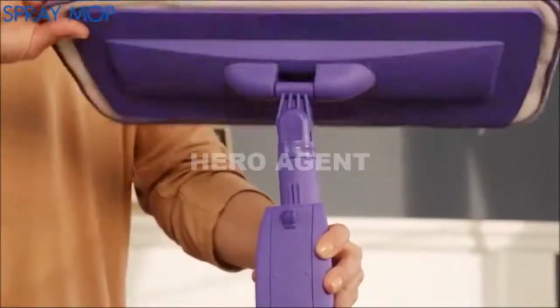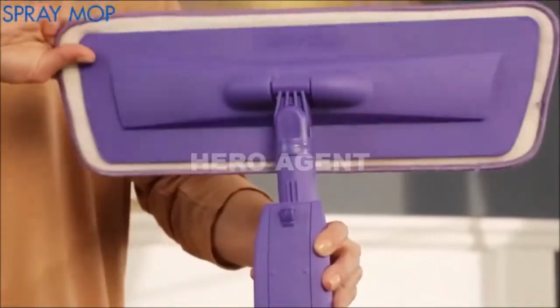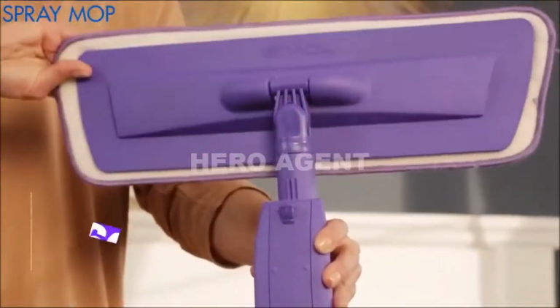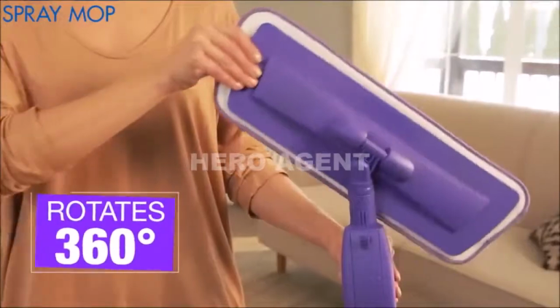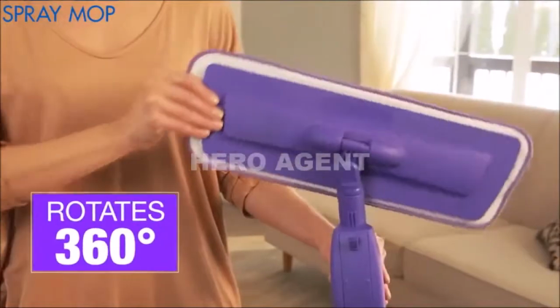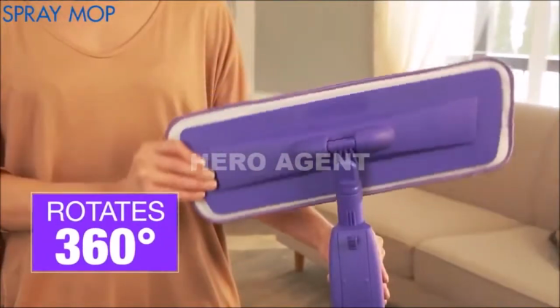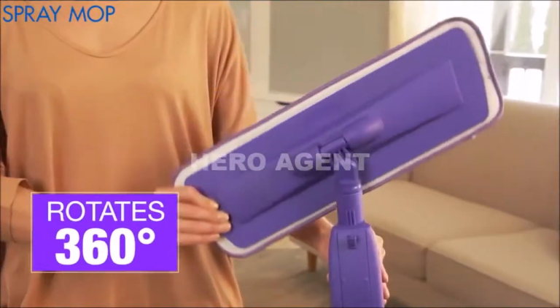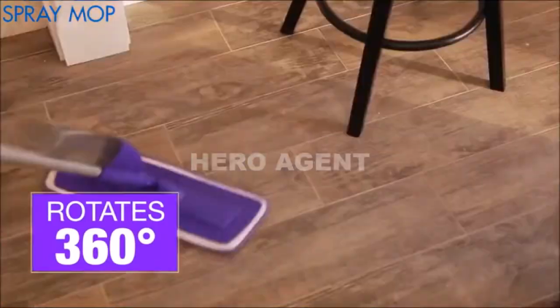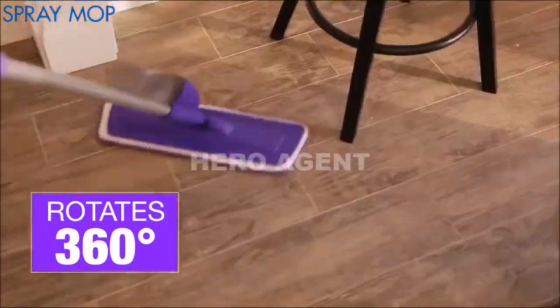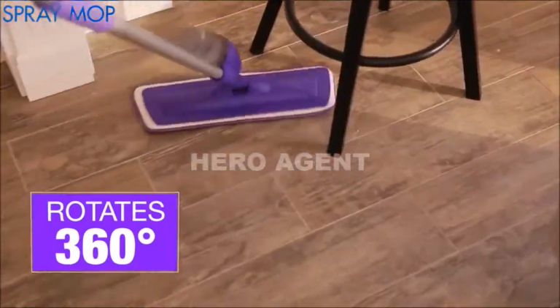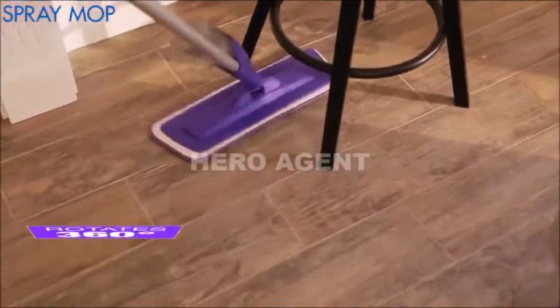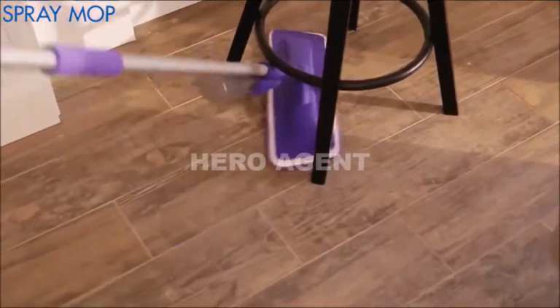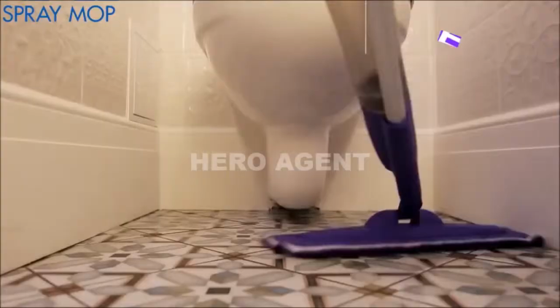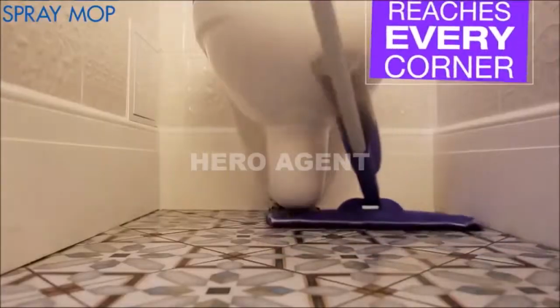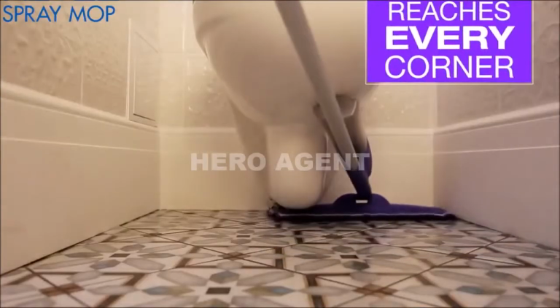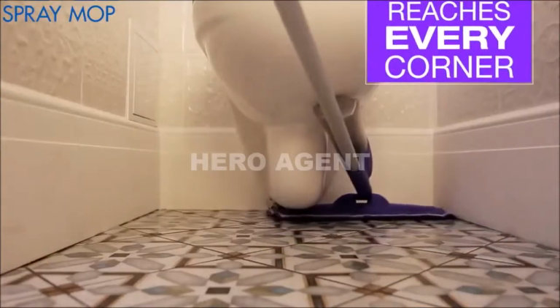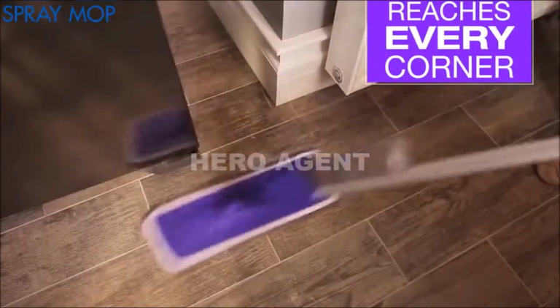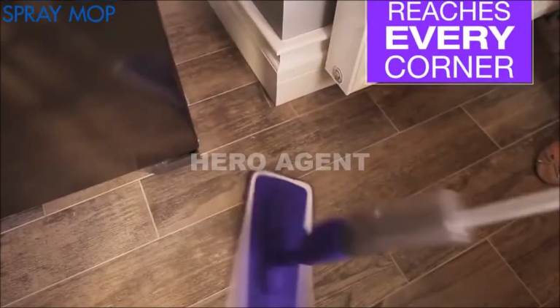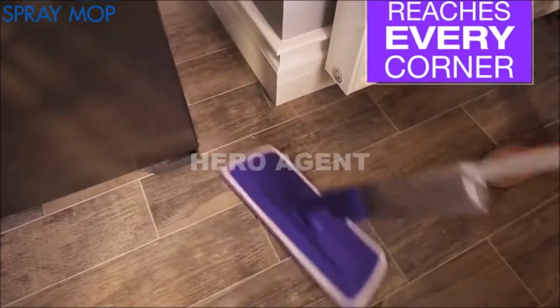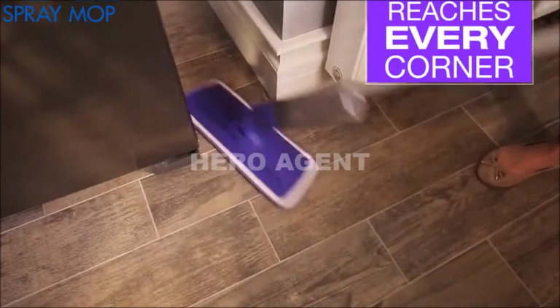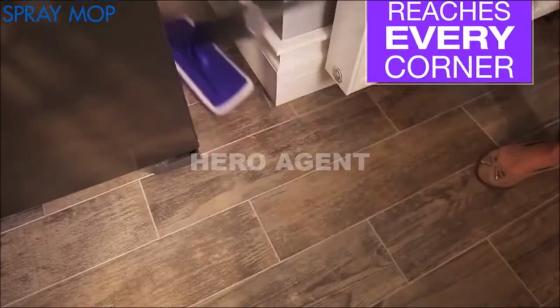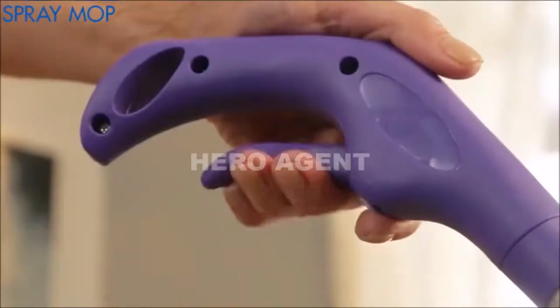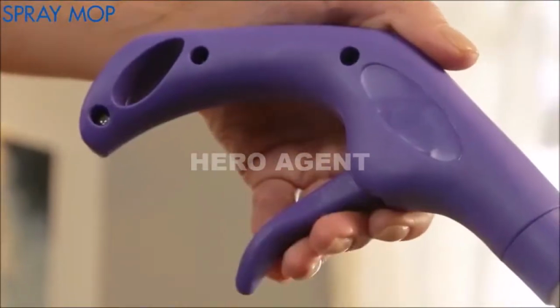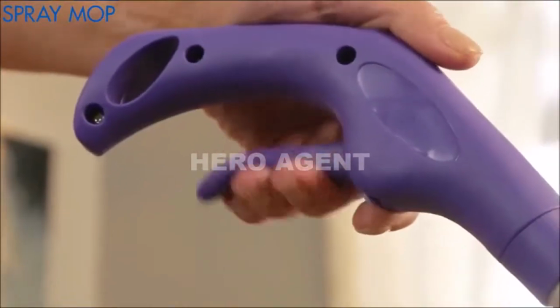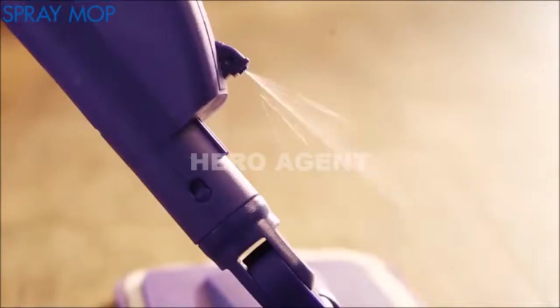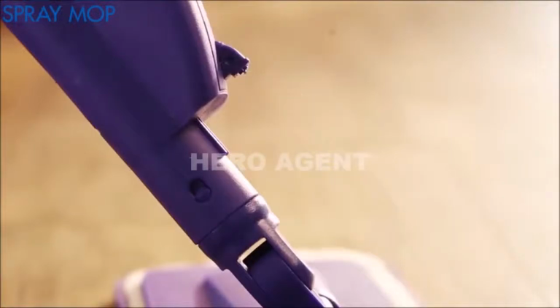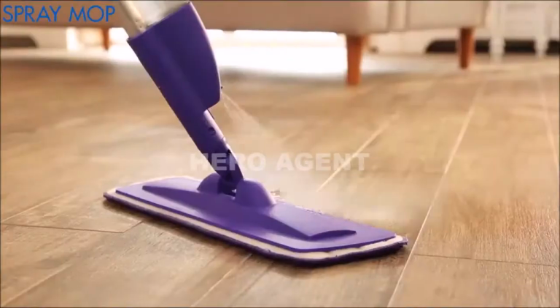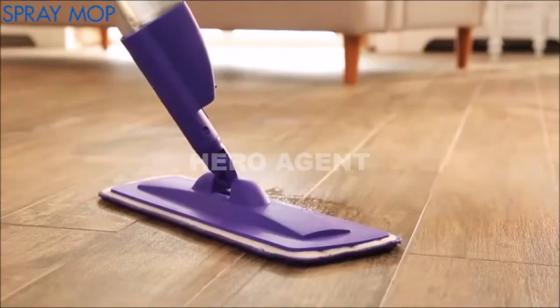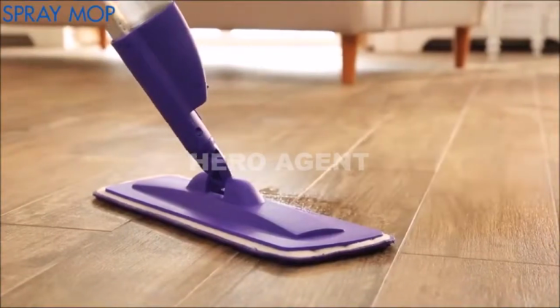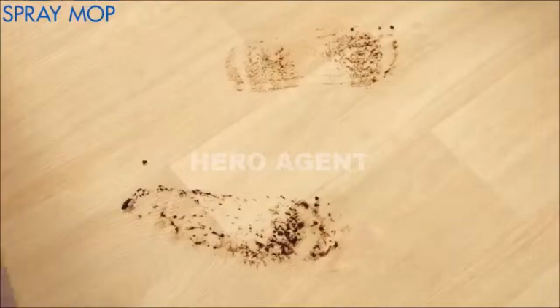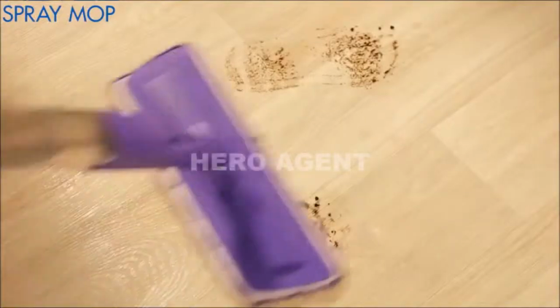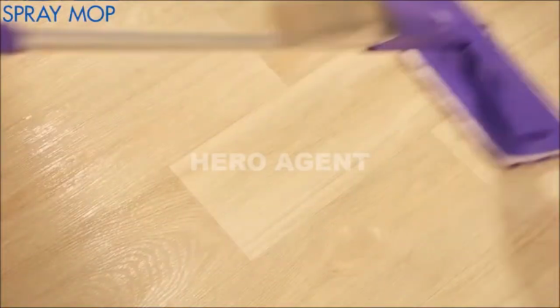Its swivel handle rotates 360 degrees for extra control to reach tough spots, and the spray function enables you to target specific spills or major messes.